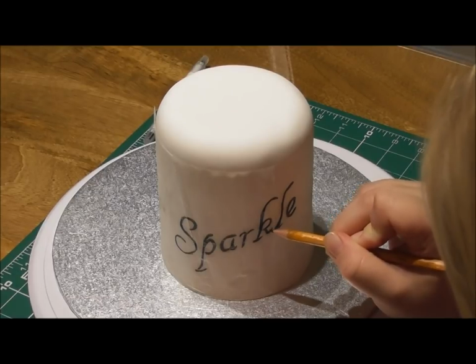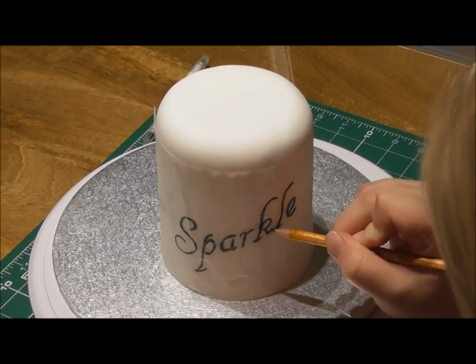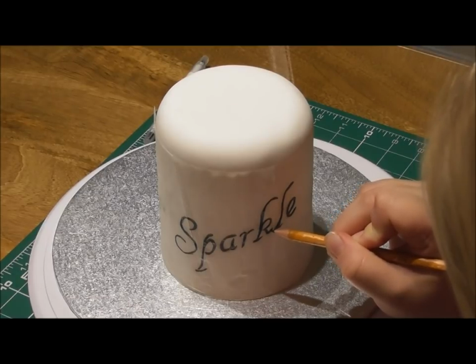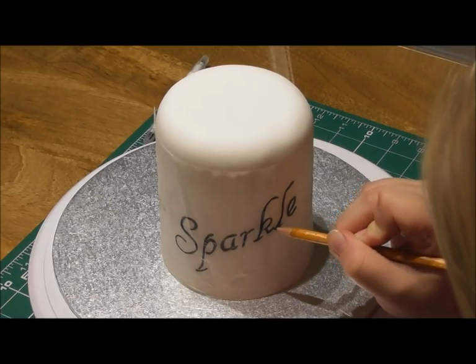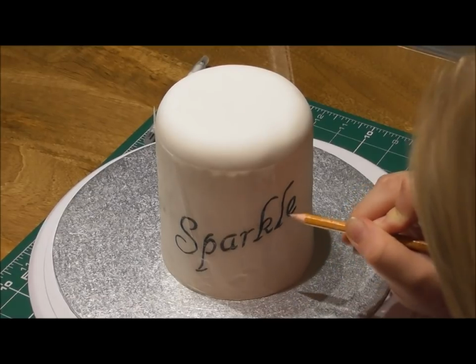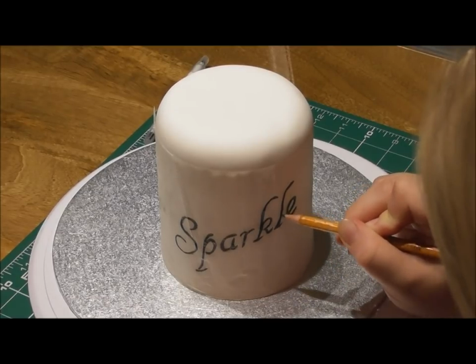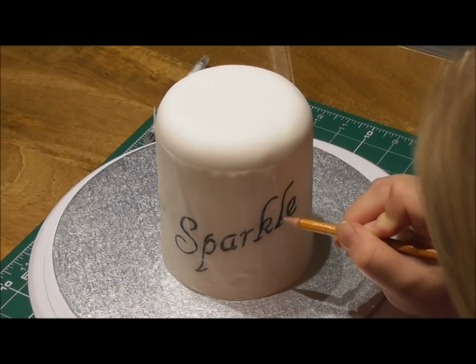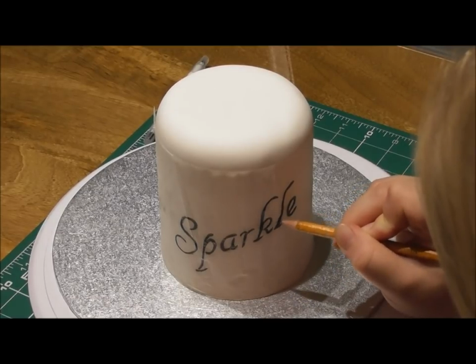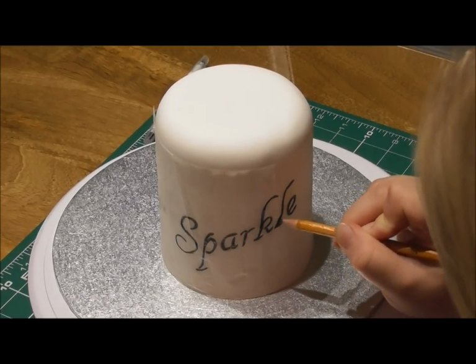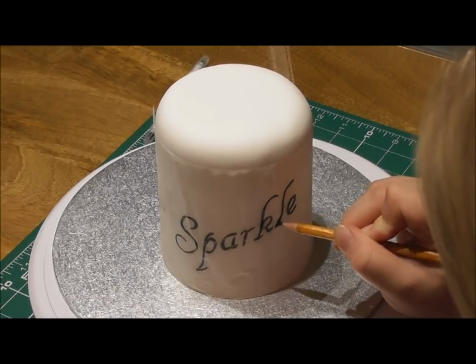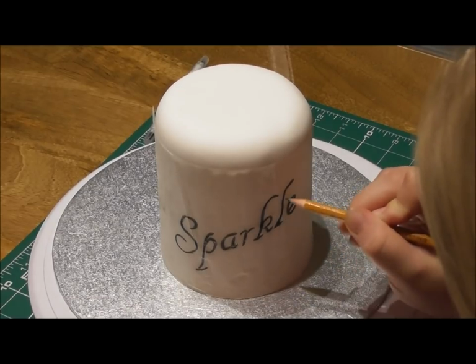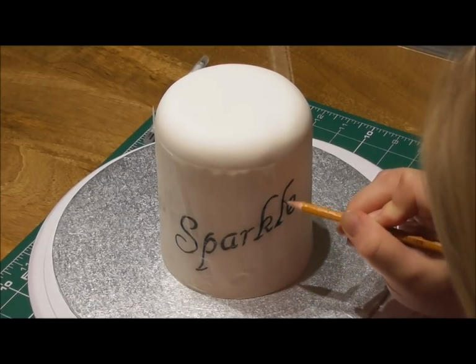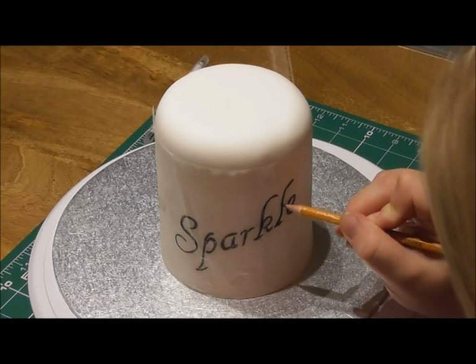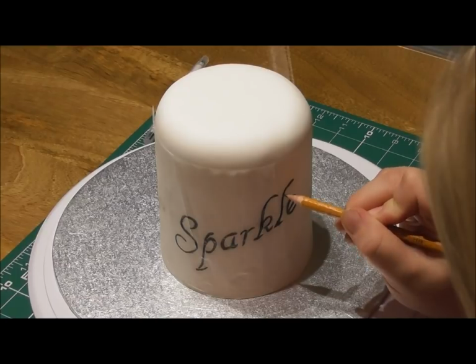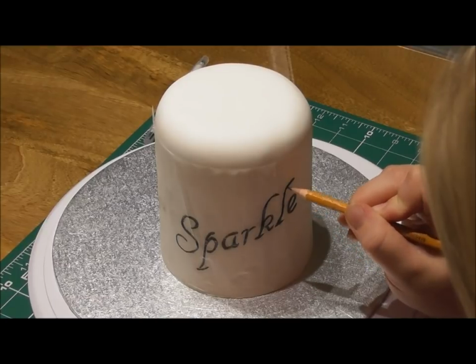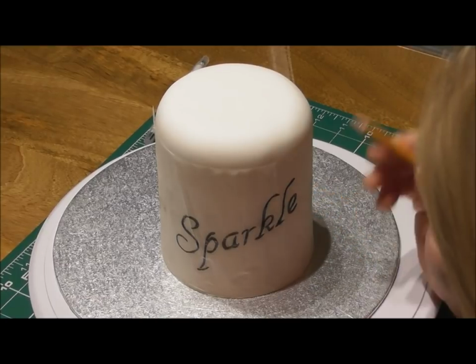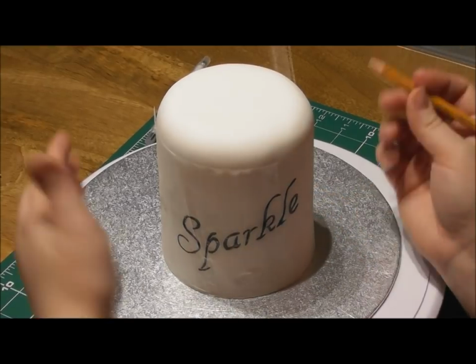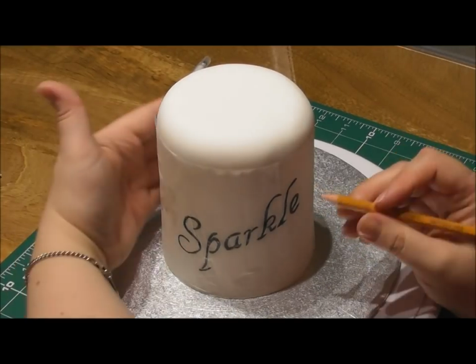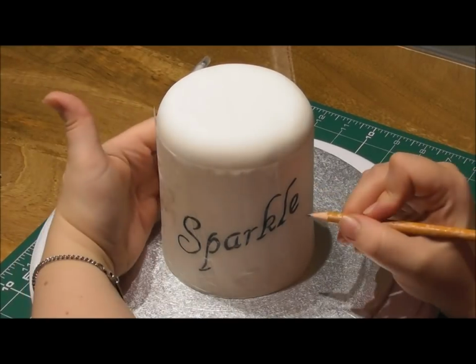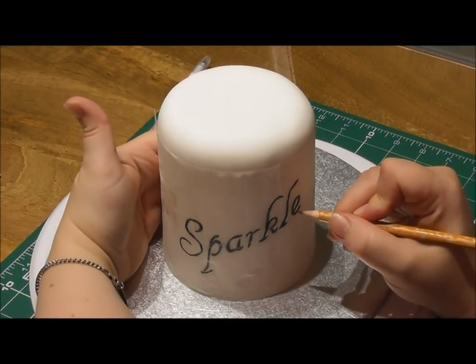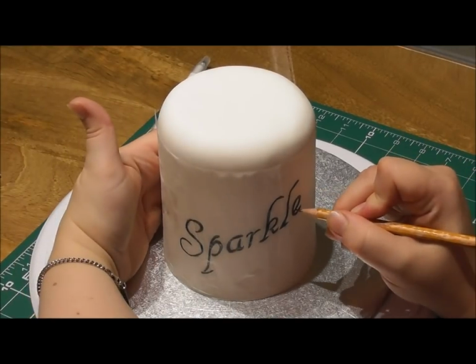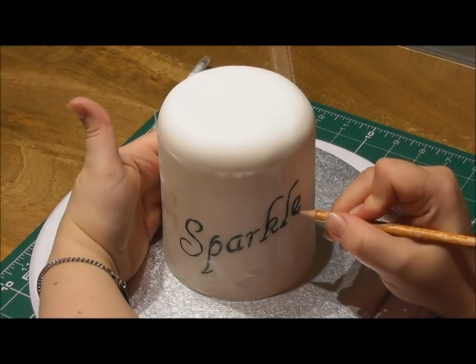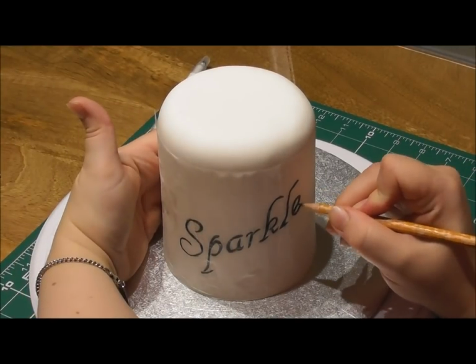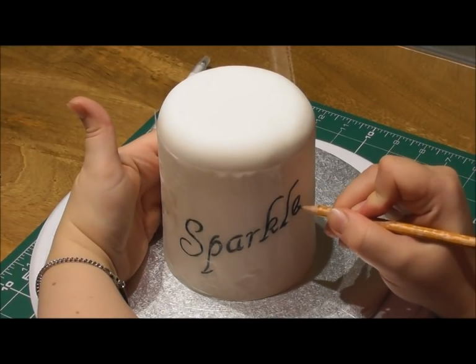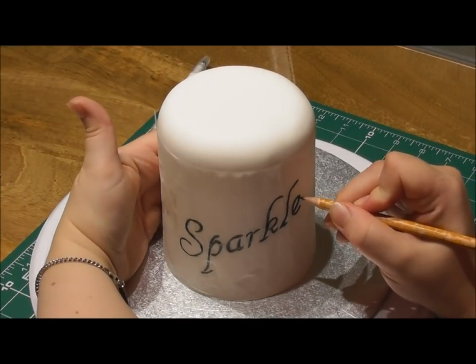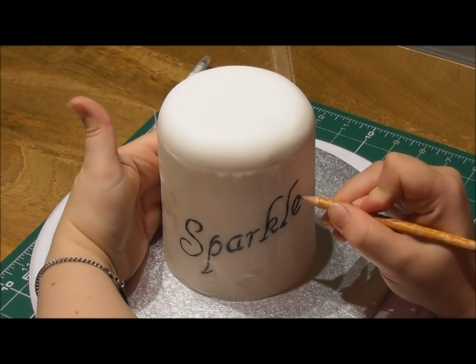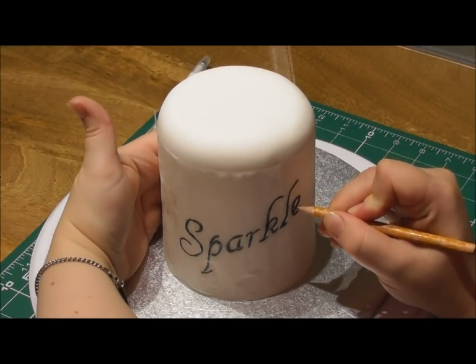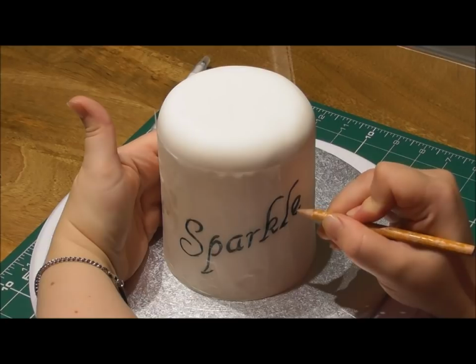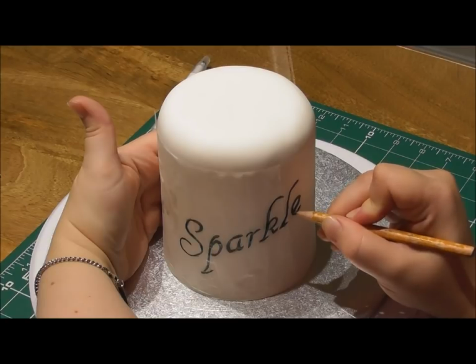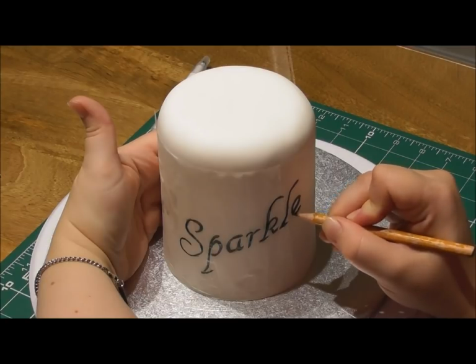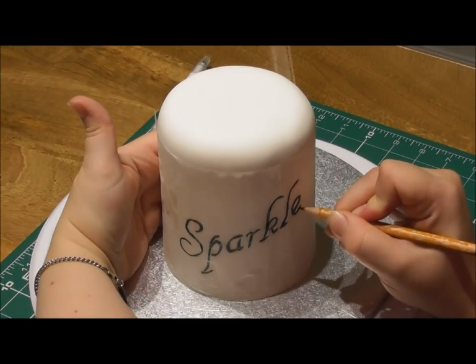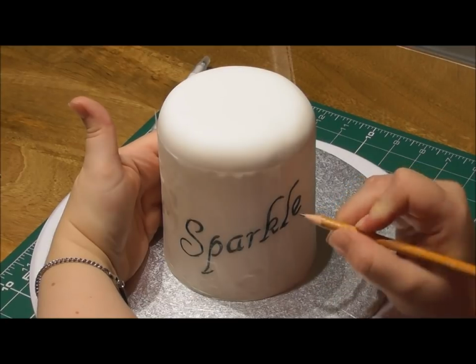This will help leave a lovely mark behind on our lovely white cake and it'll just make it an awful lot easier when we do actually start painting it.